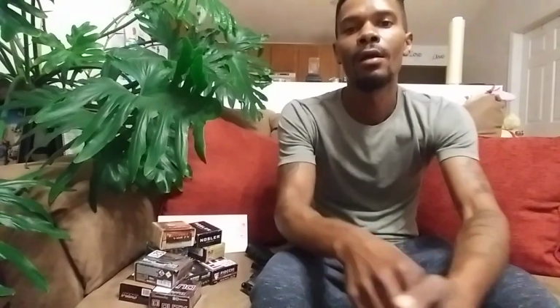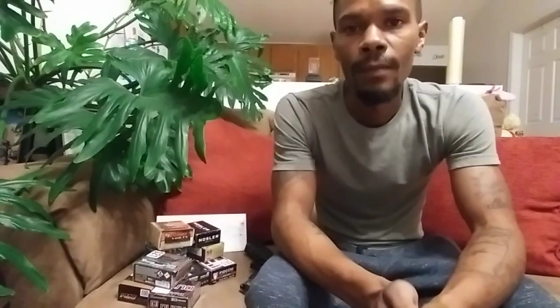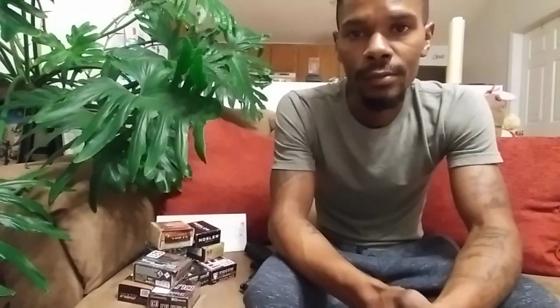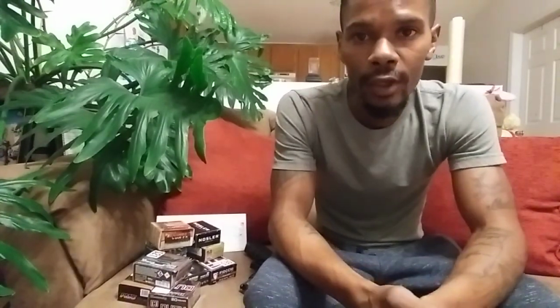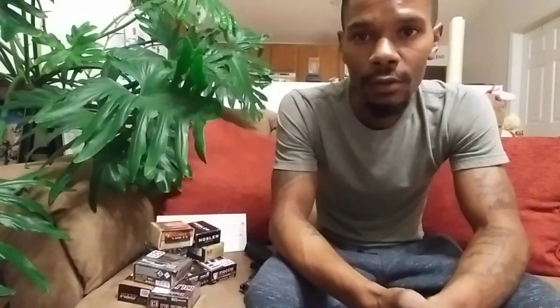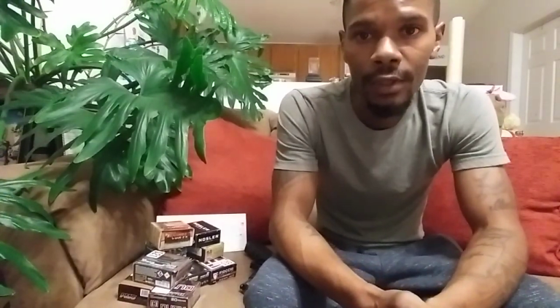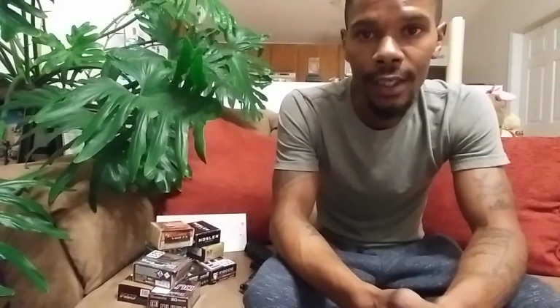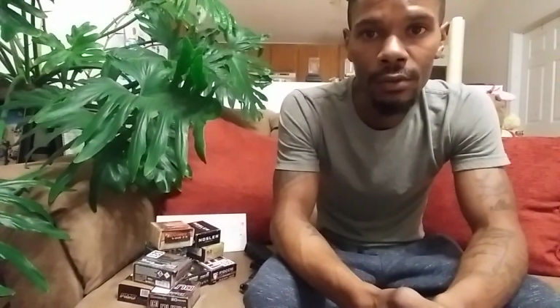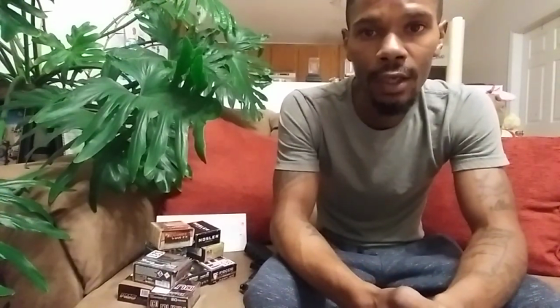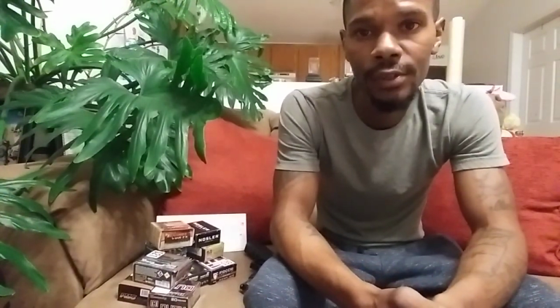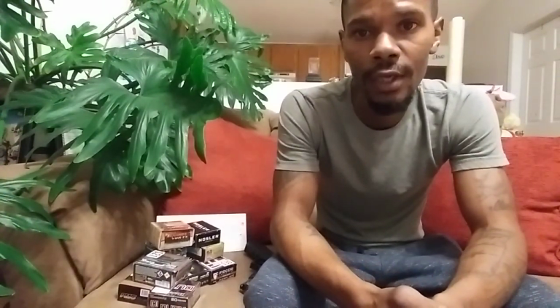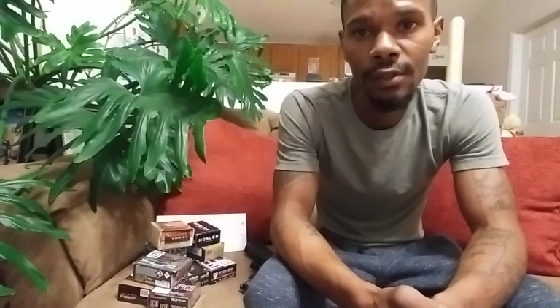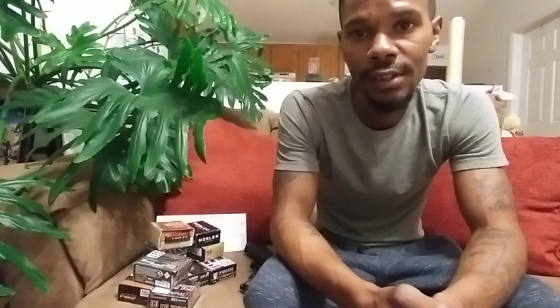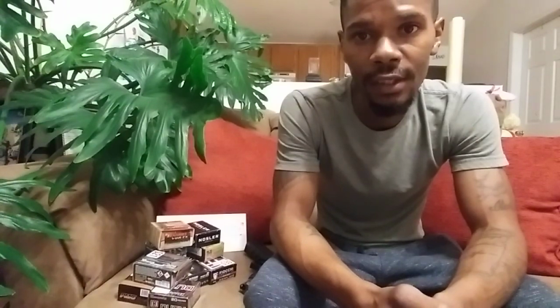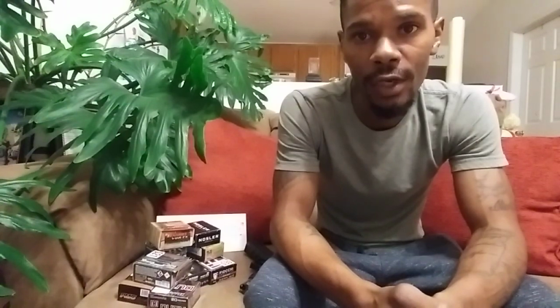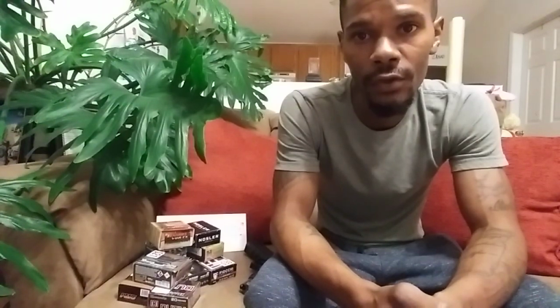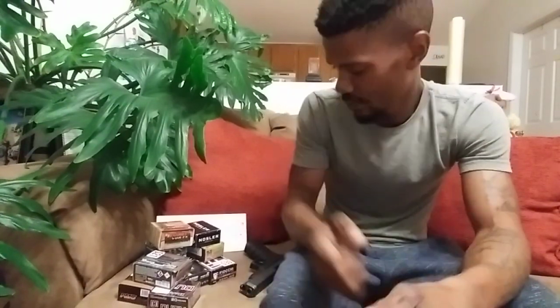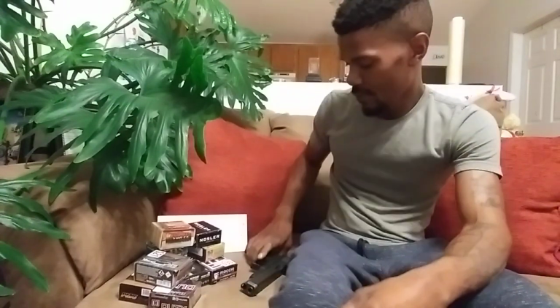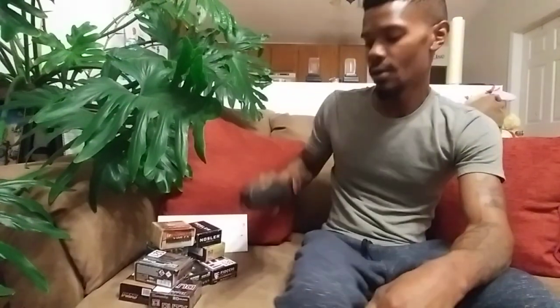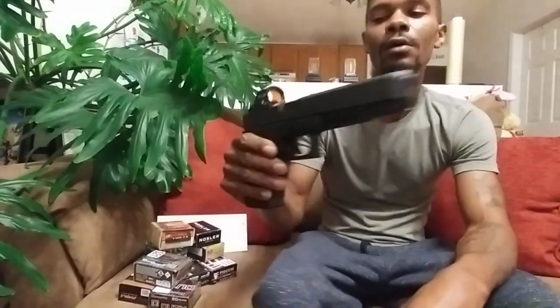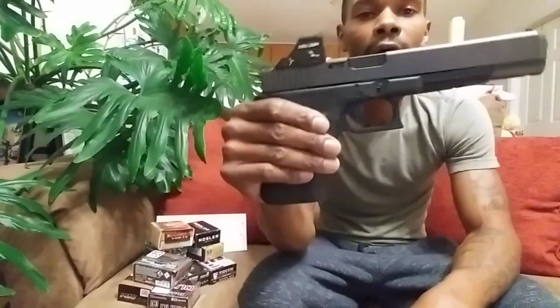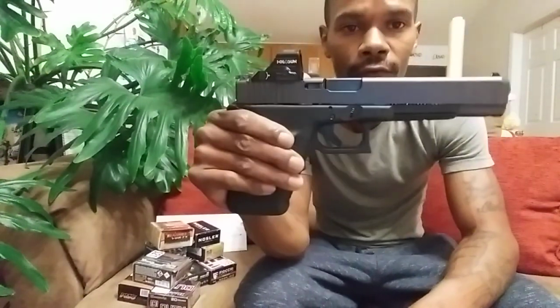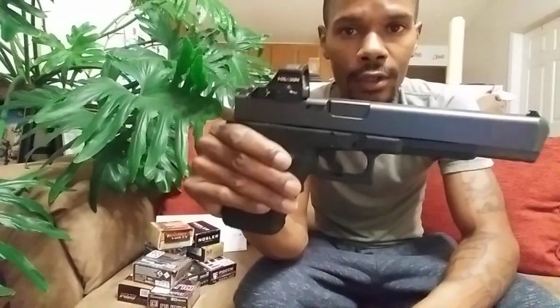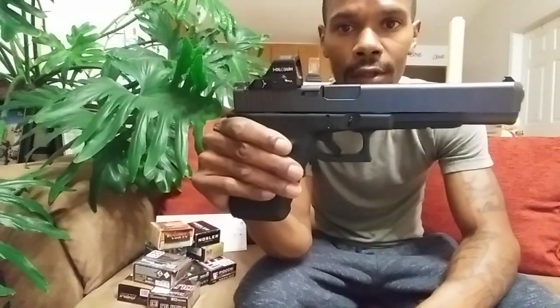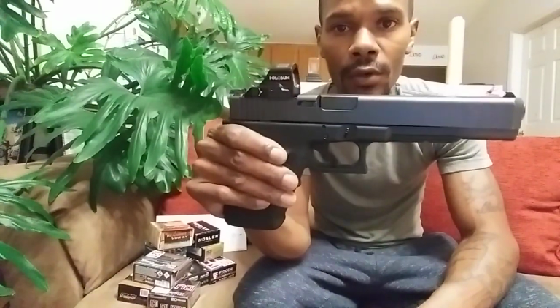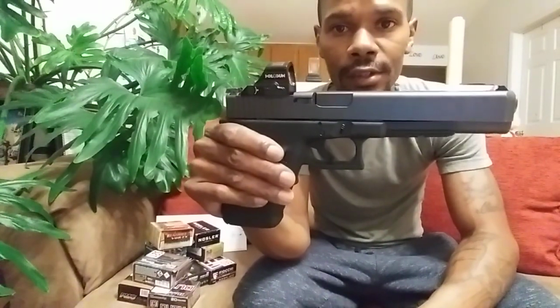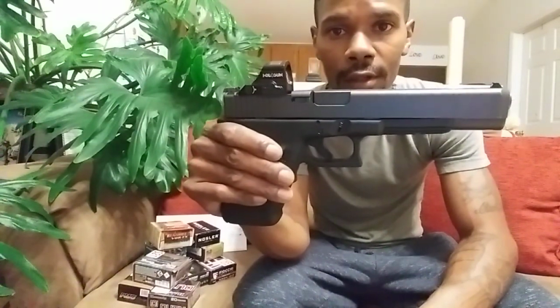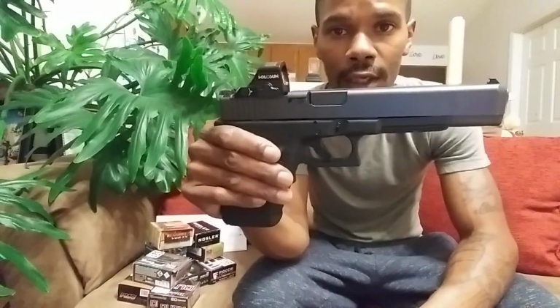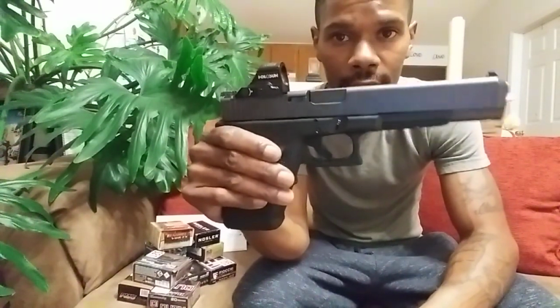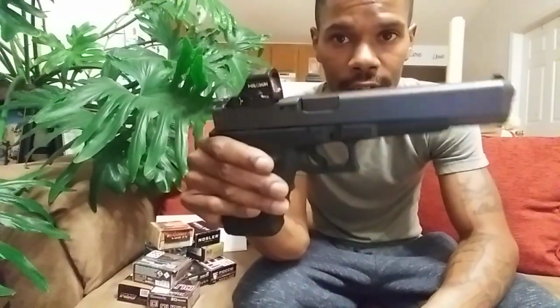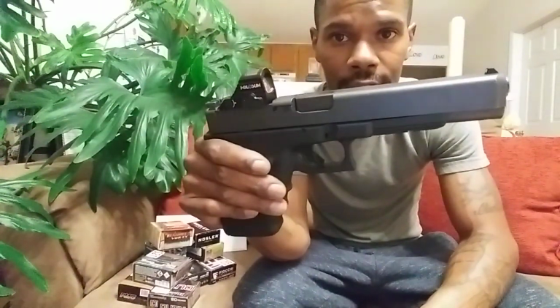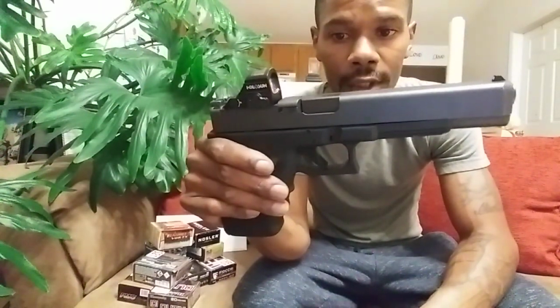Welcome to another episode of Veteran Dad Tactical. Today I'm going to be presenting you guys with my 1600-round review on the Glock Model 40 MOS long slide, chambered in 10mm.